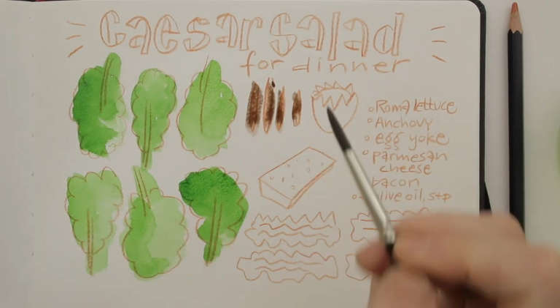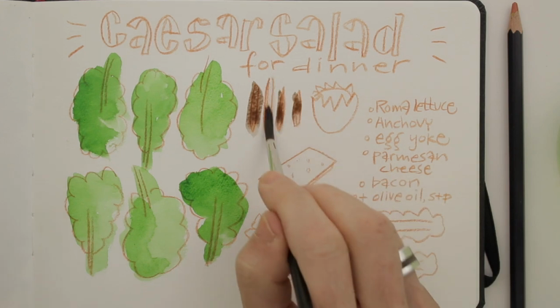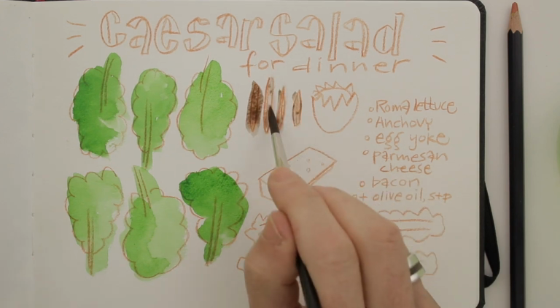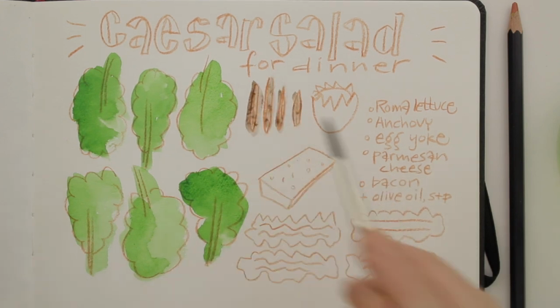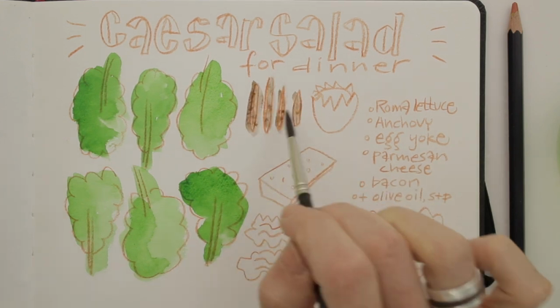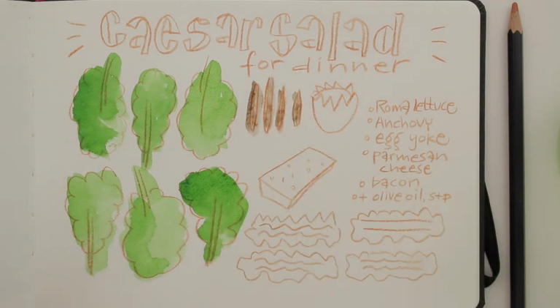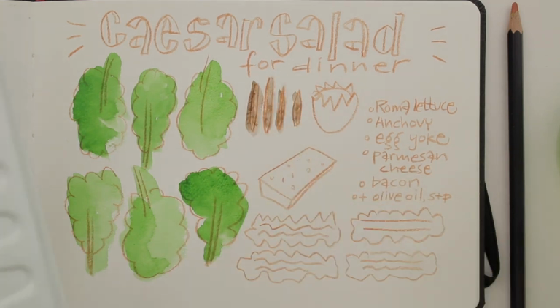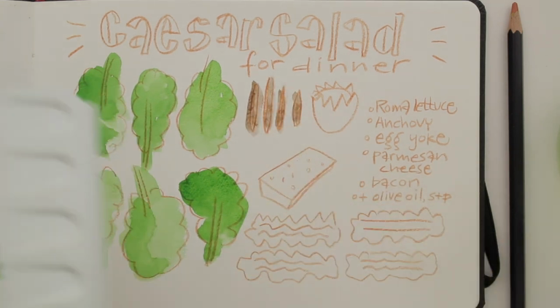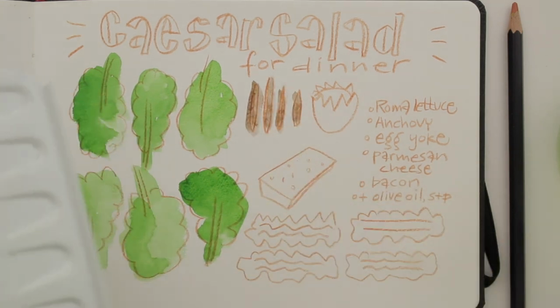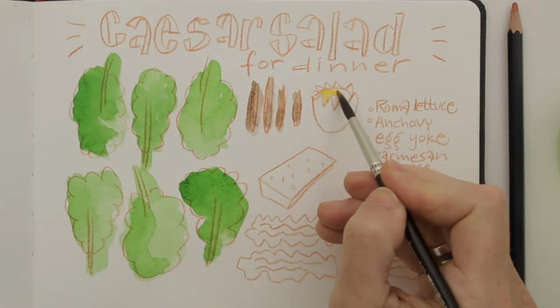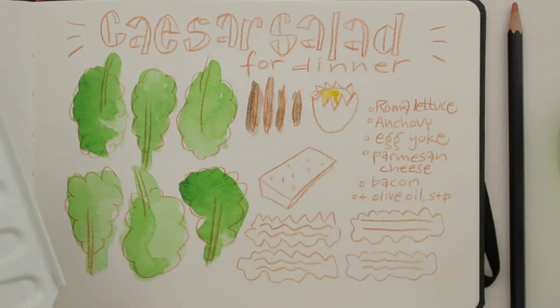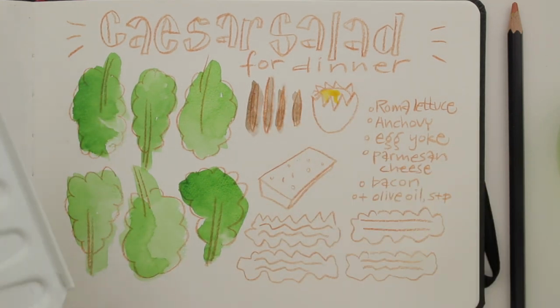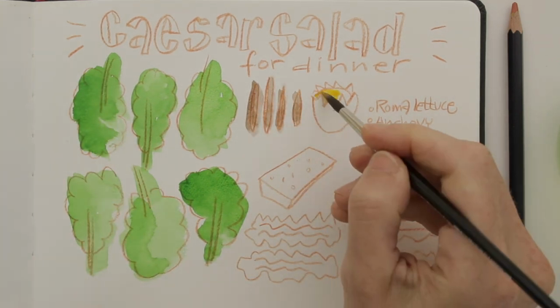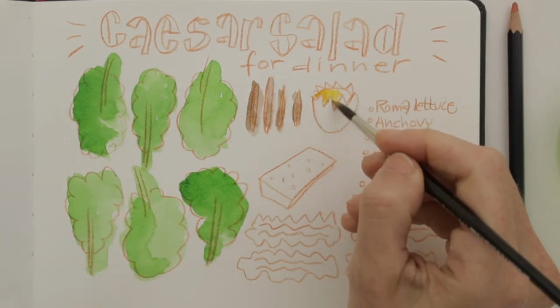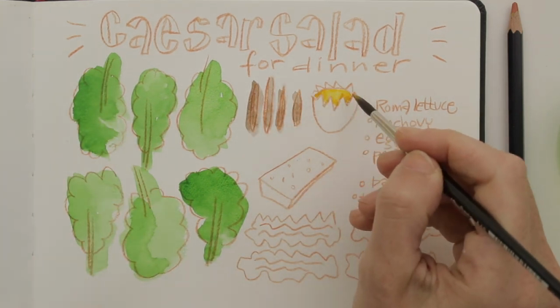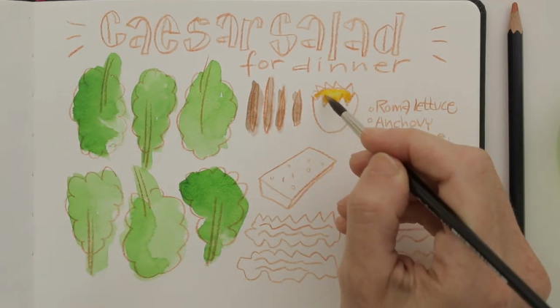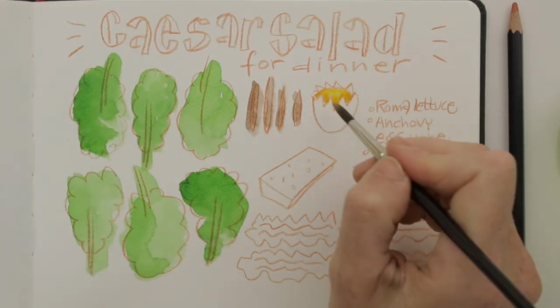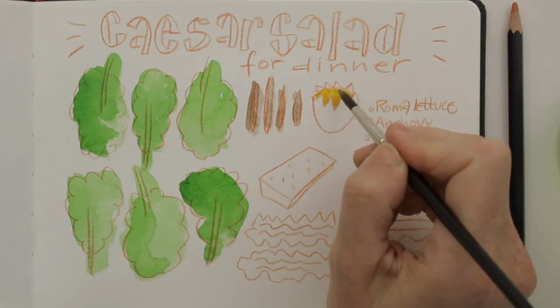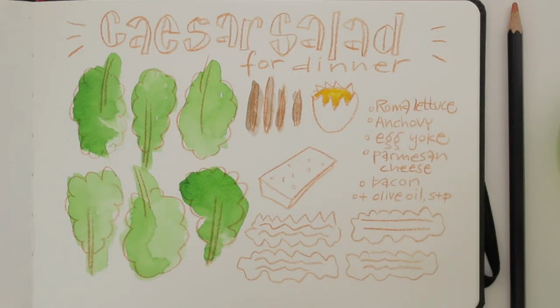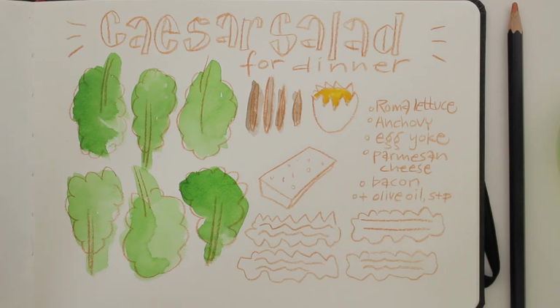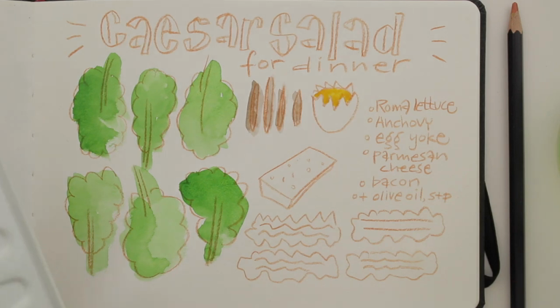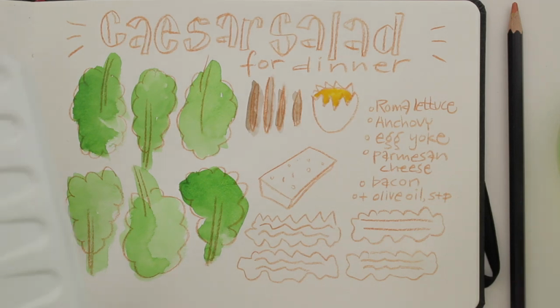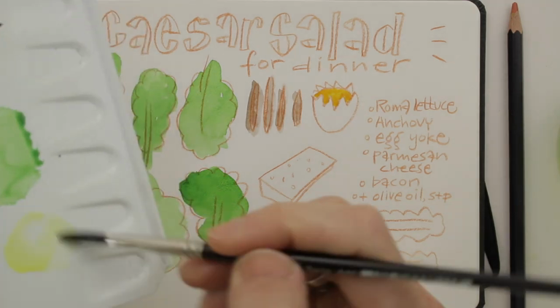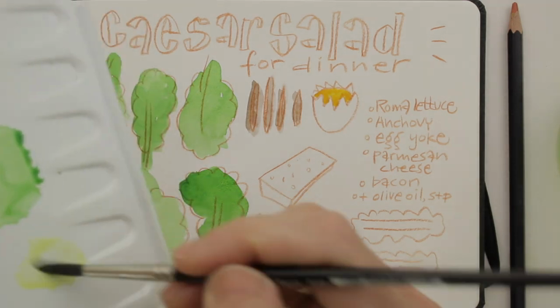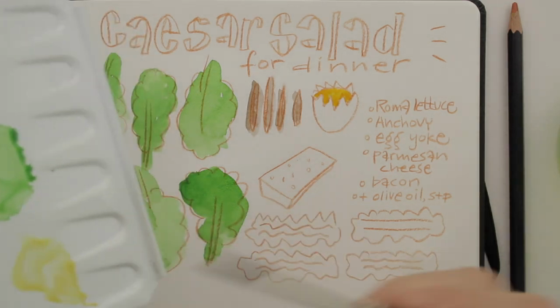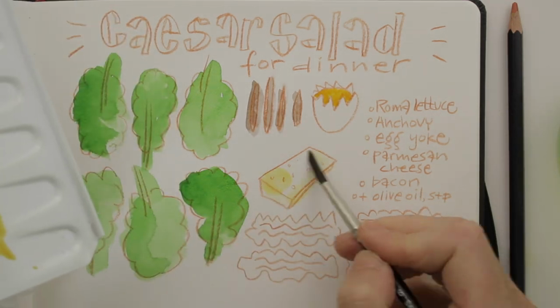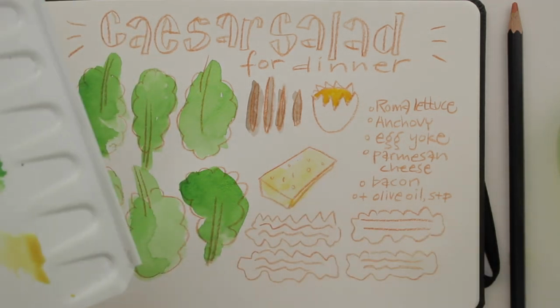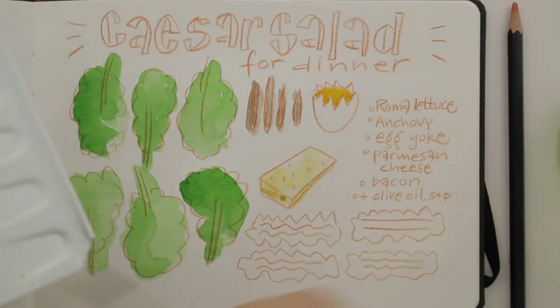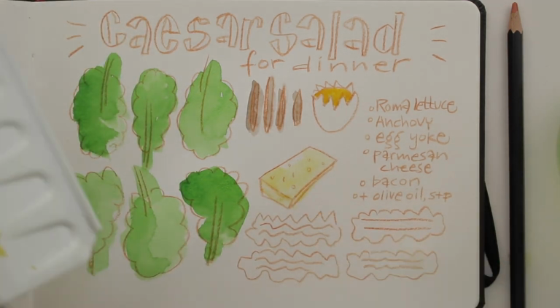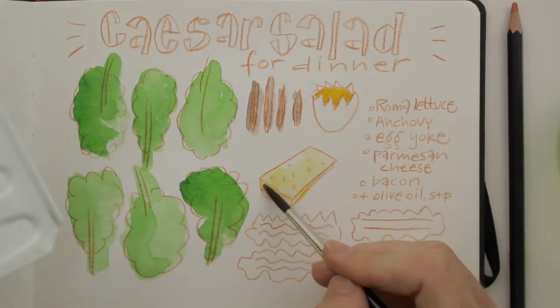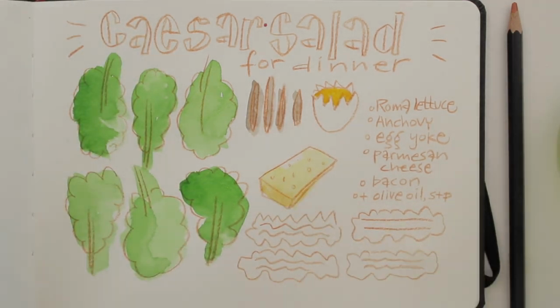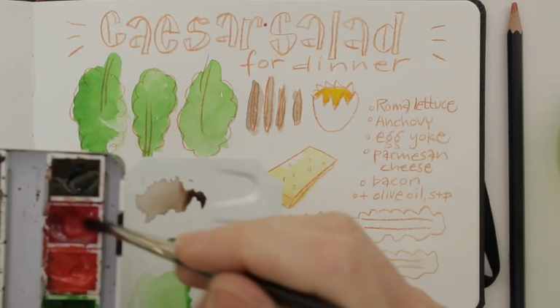The colors add a lot of information to the drawing, and I think the orange outlines combined with the bright watercolors gives the page a cheerful effect.